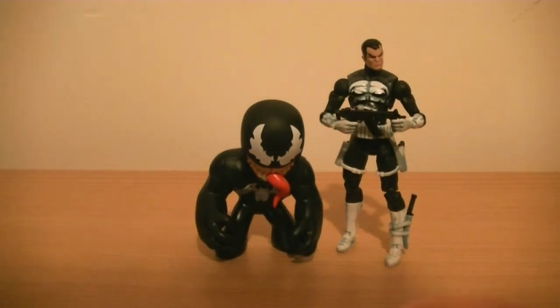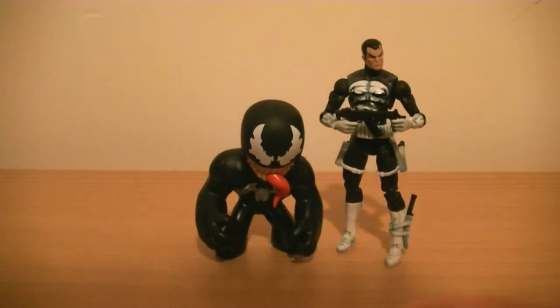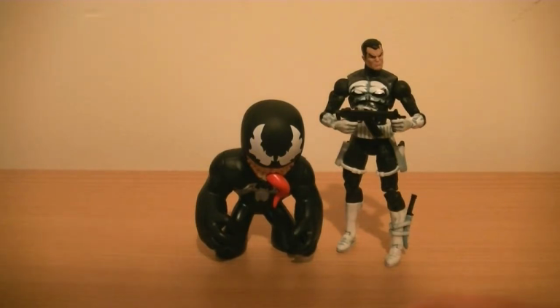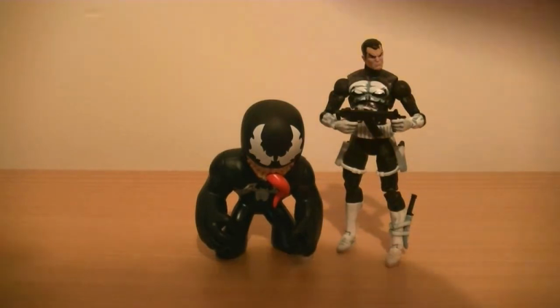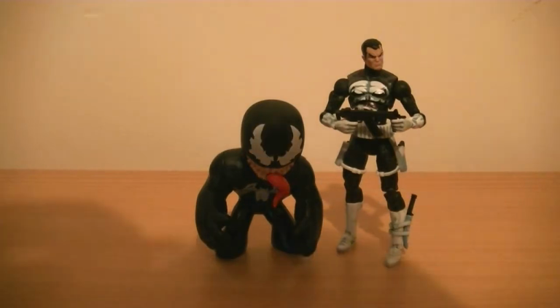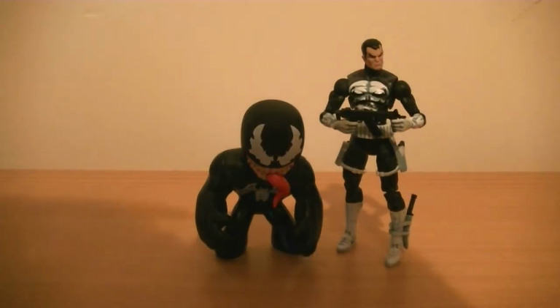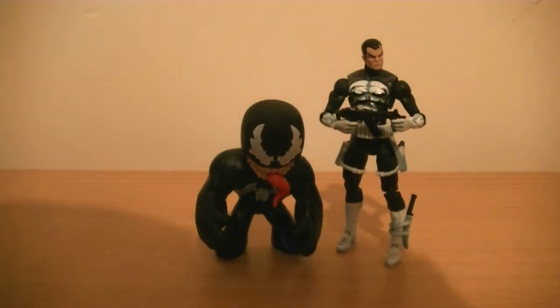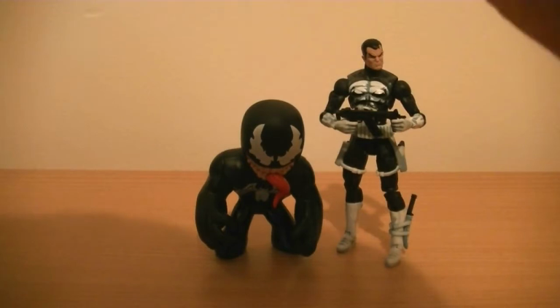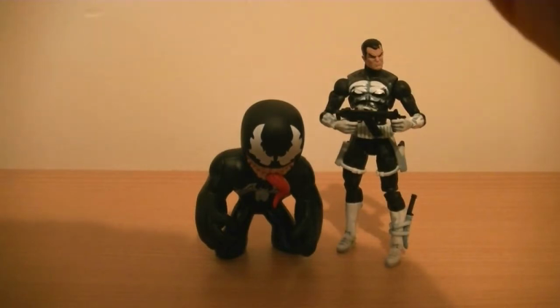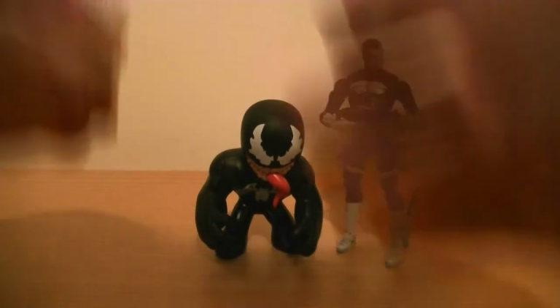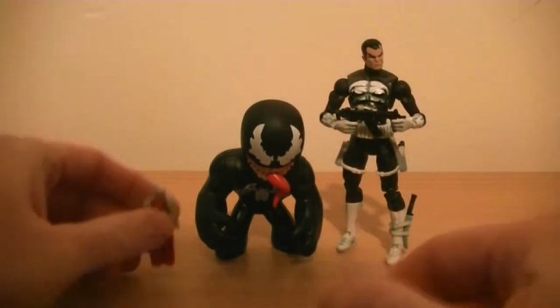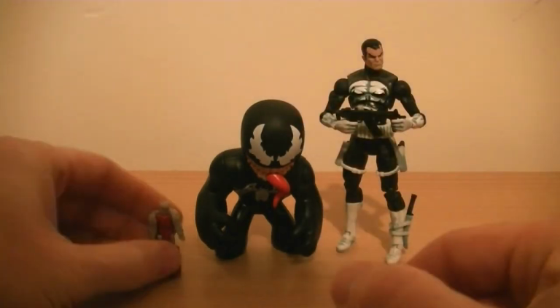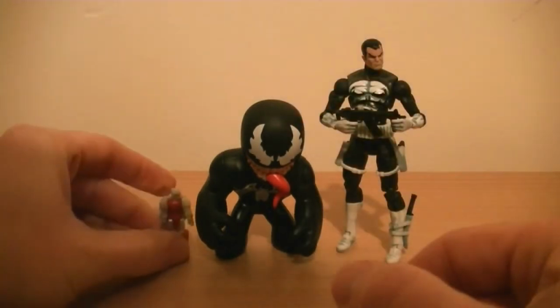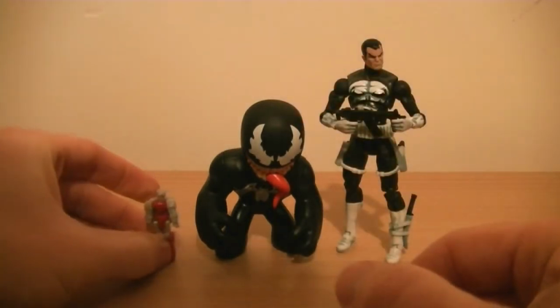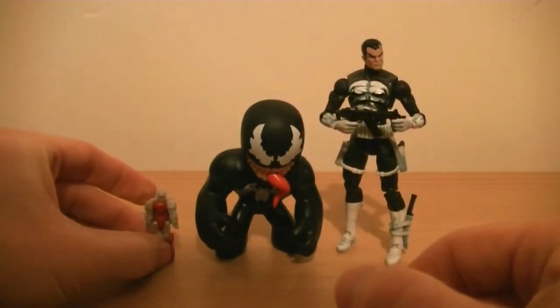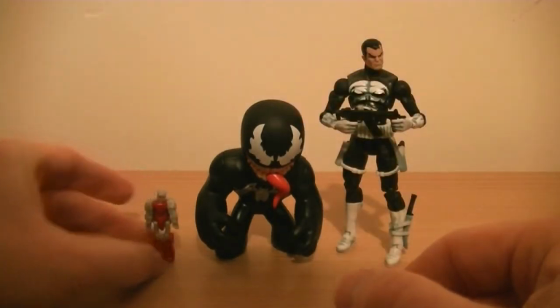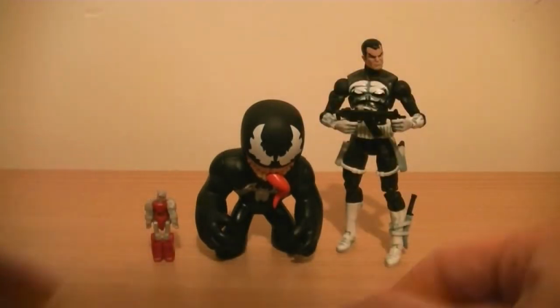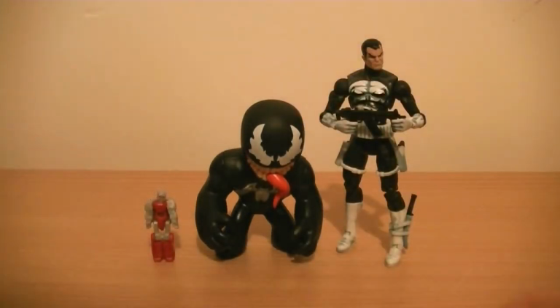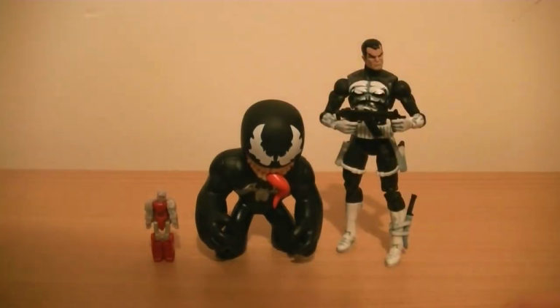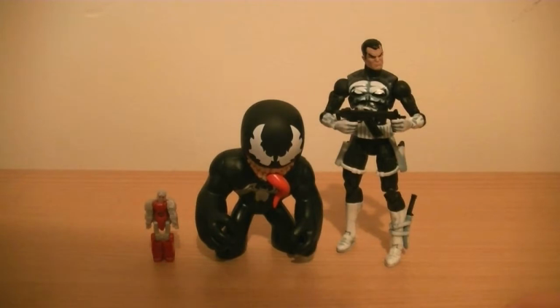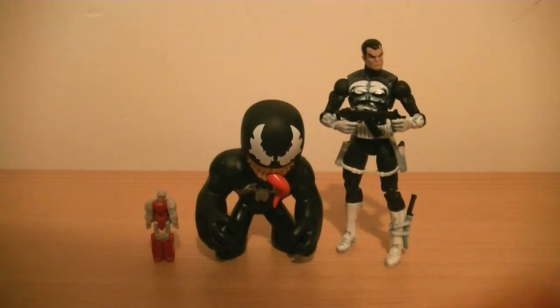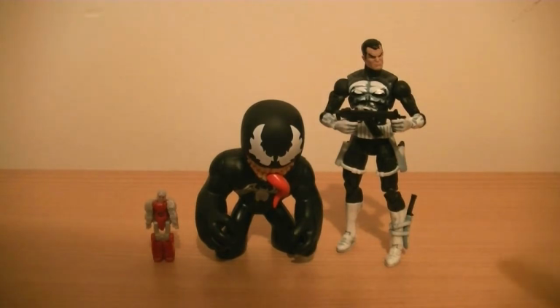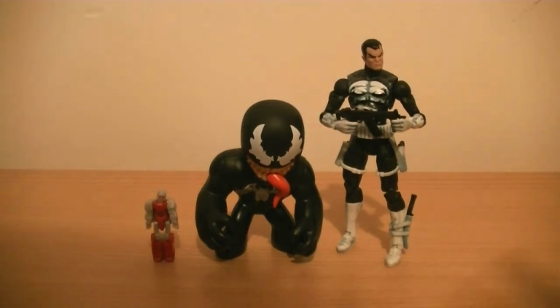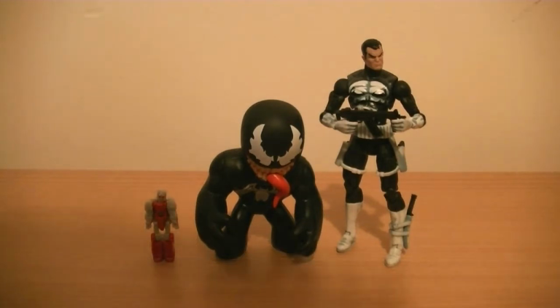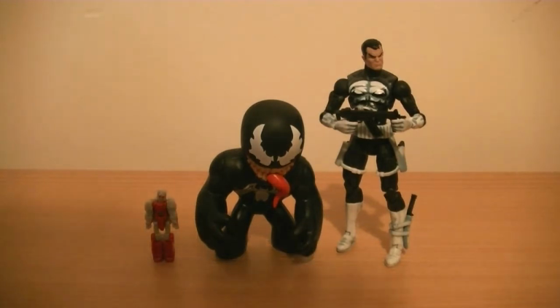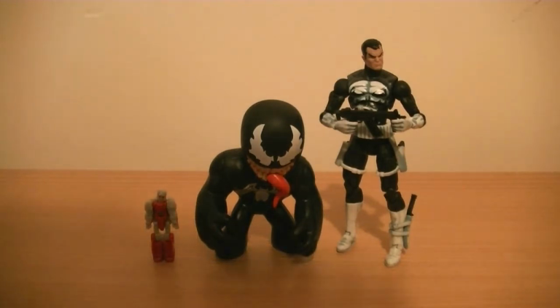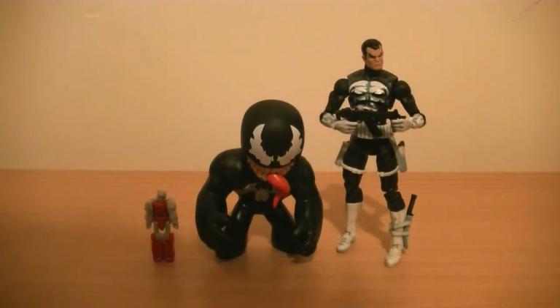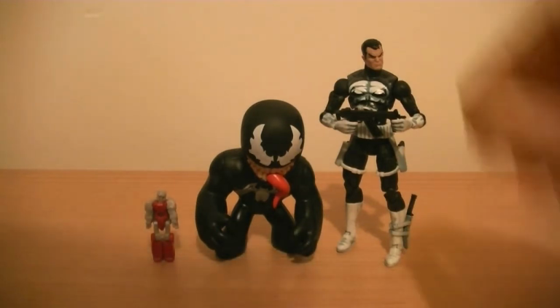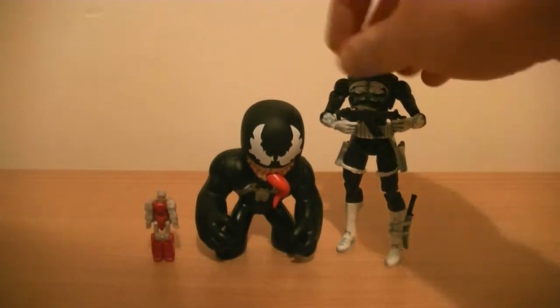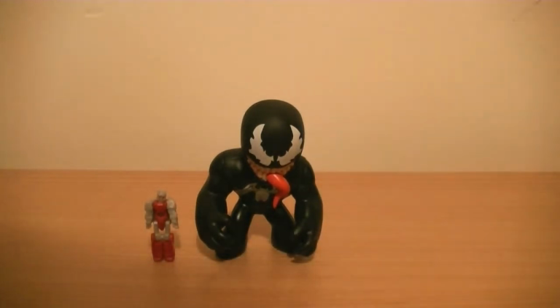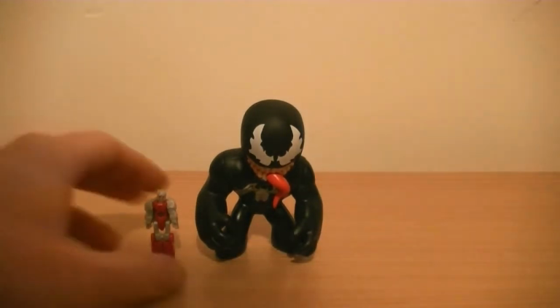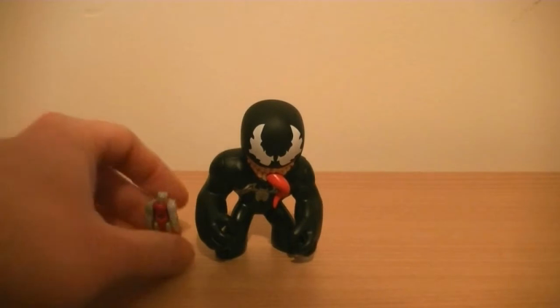And just for those who collect Transformers, here's another size comparison - there he is next to a Titan Master. I can't remember which one that is, but who cares, it's all about the size. So there he is, a bit of a size comparison.